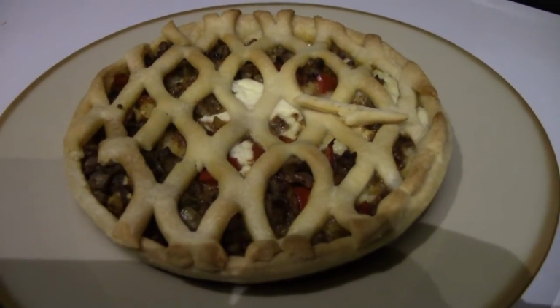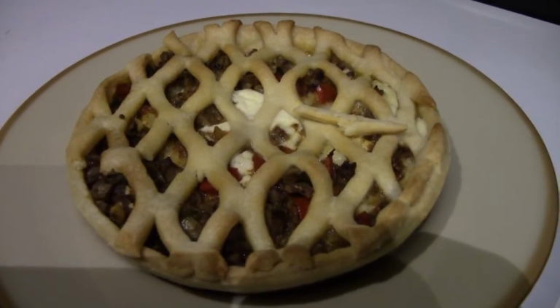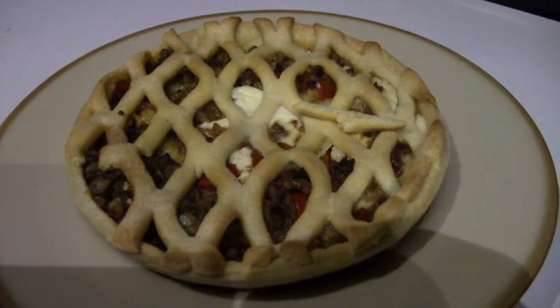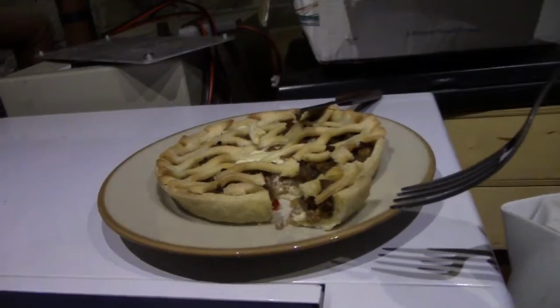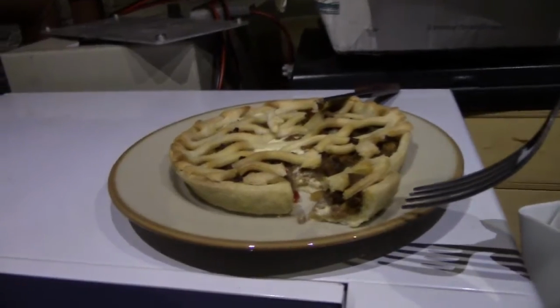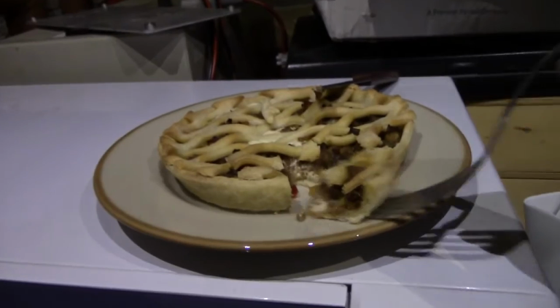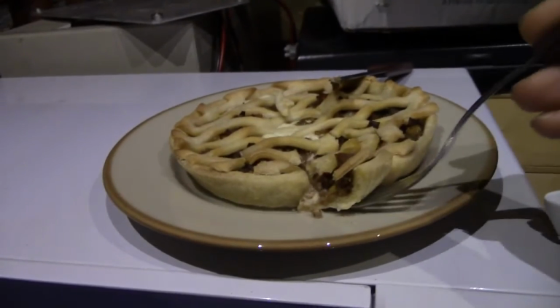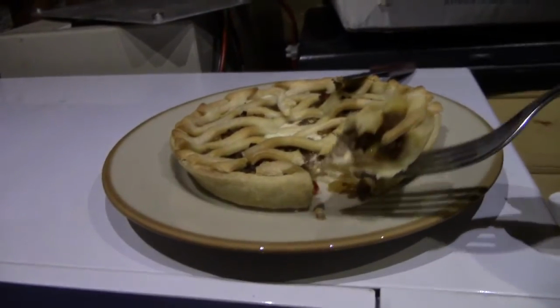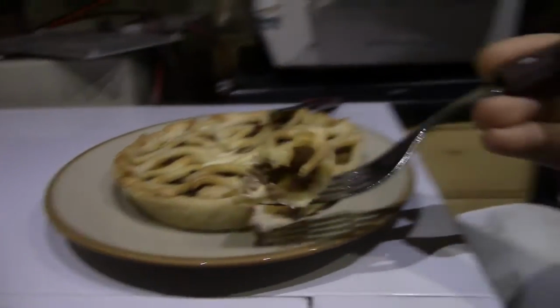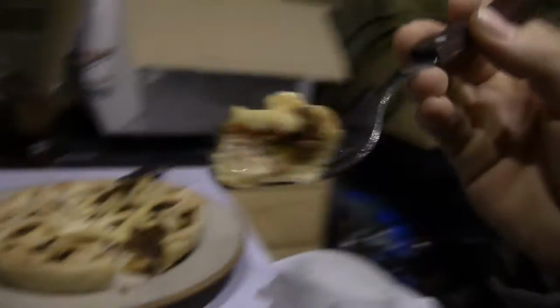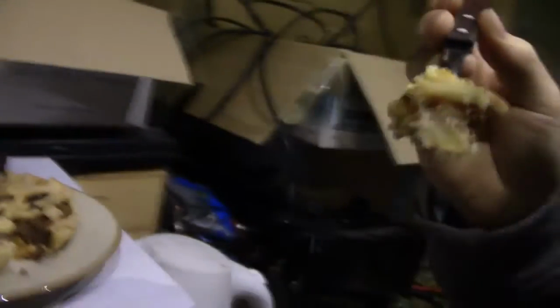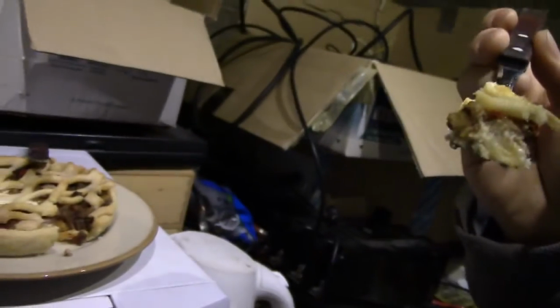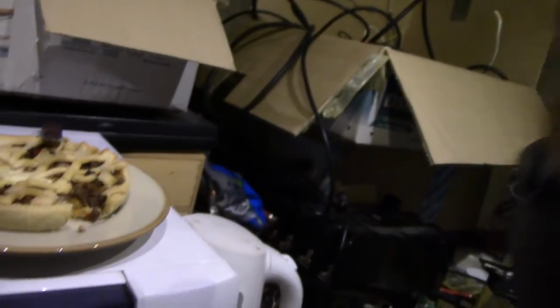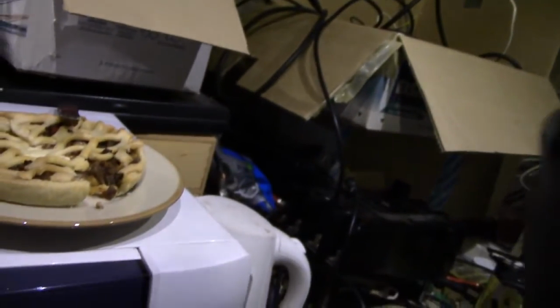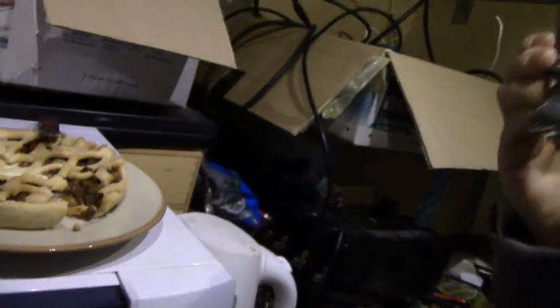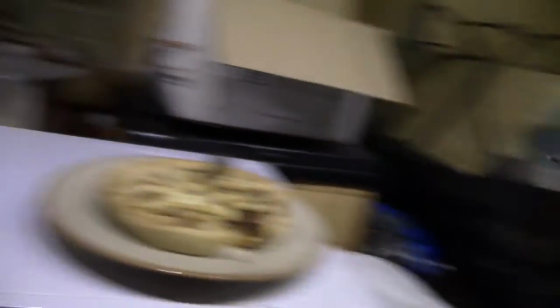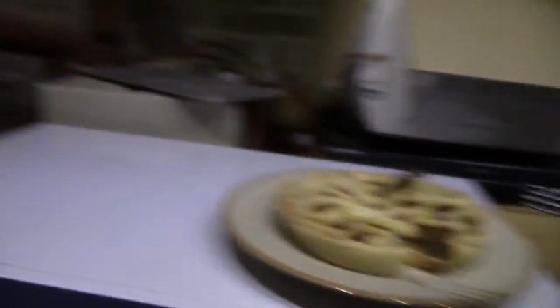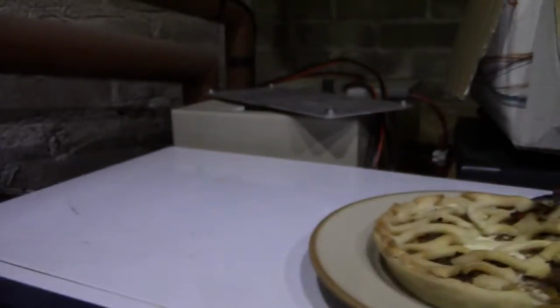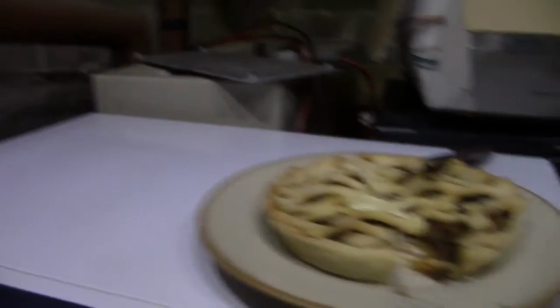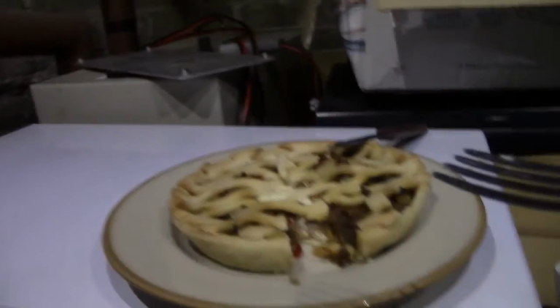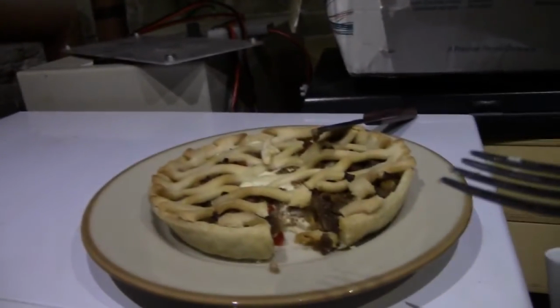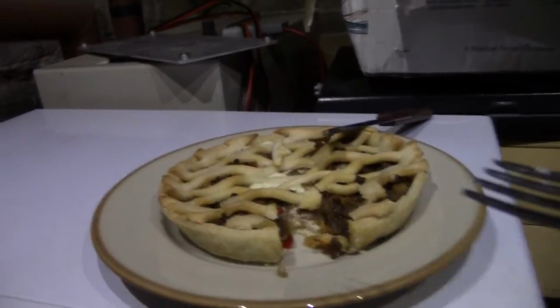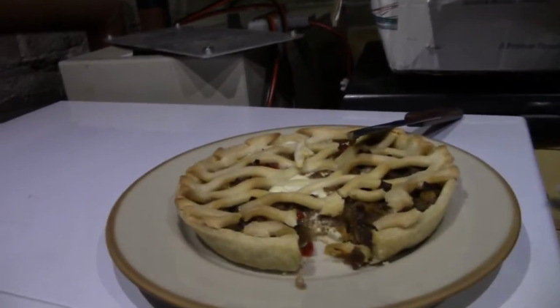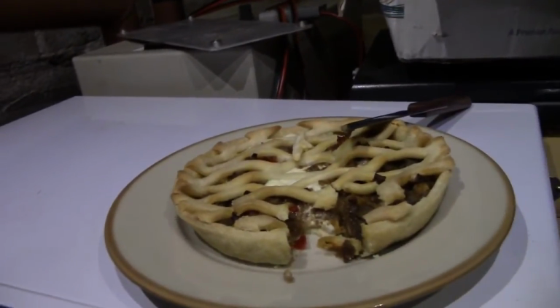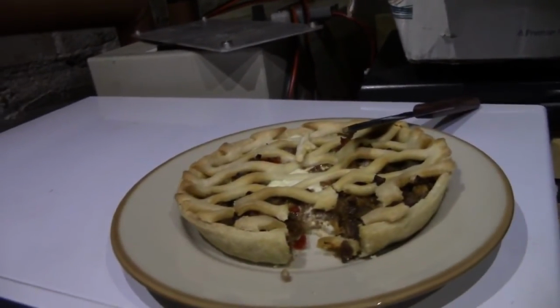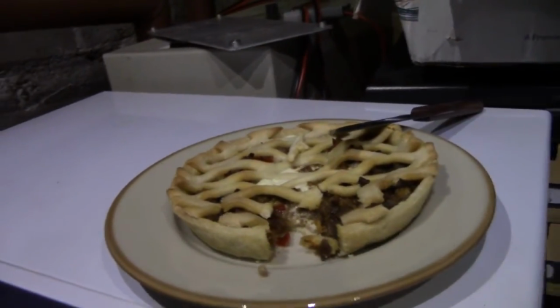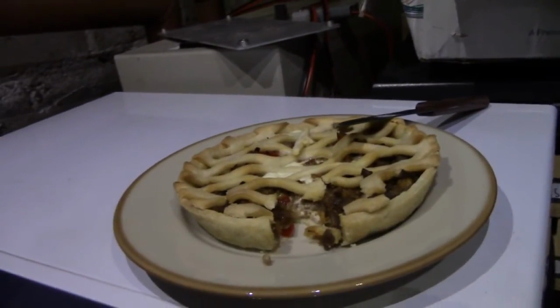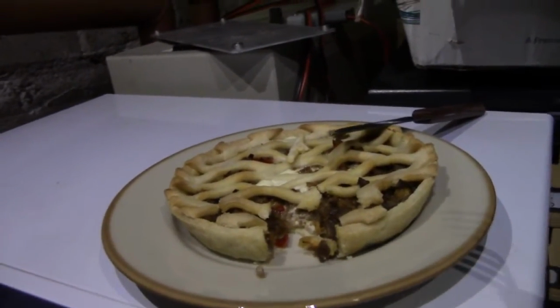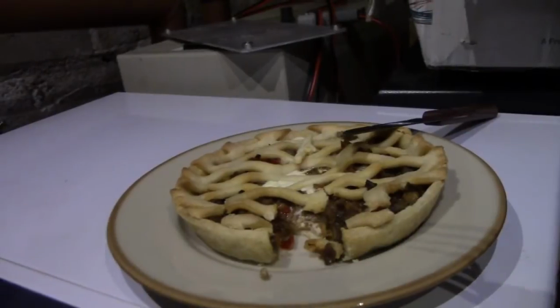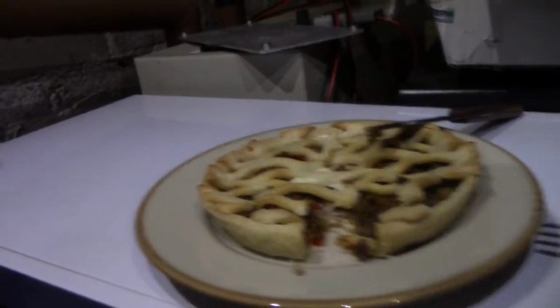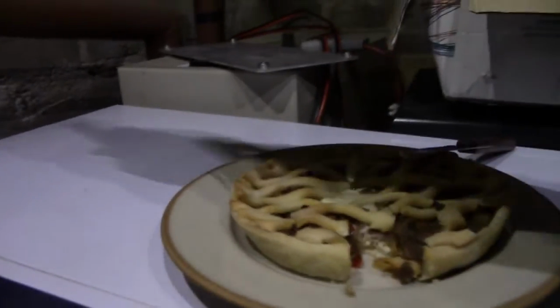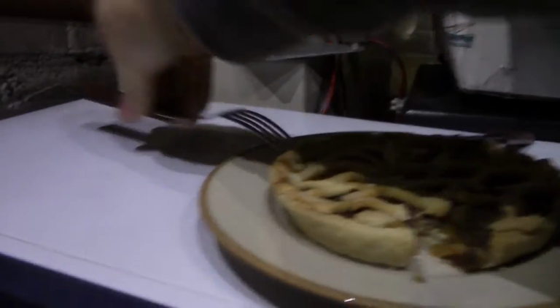Let's try a piece. That's alright — bit crispier than usual, but it's alright.